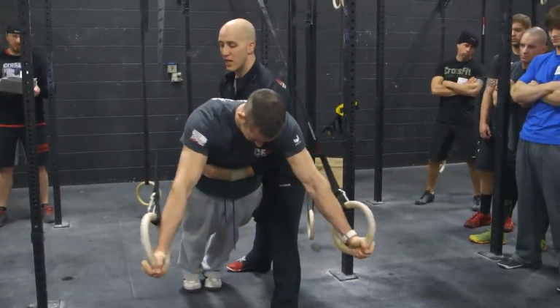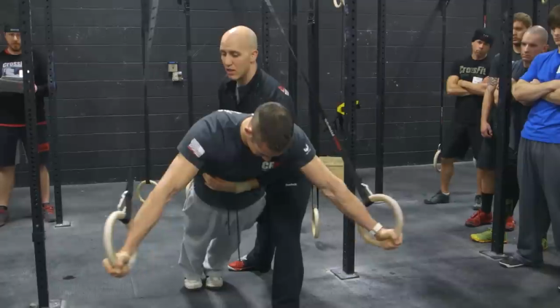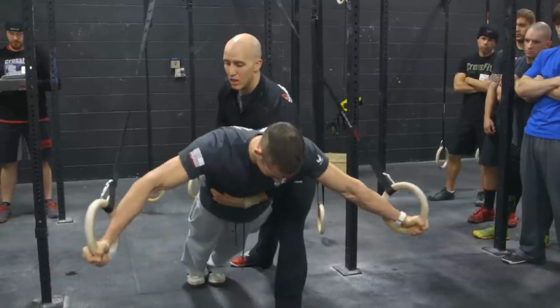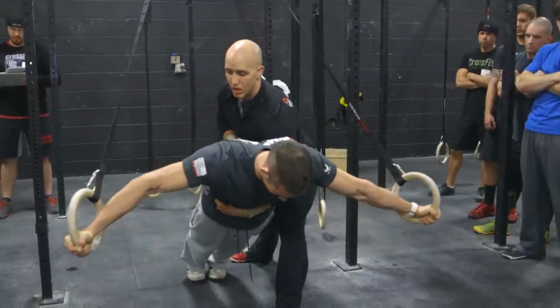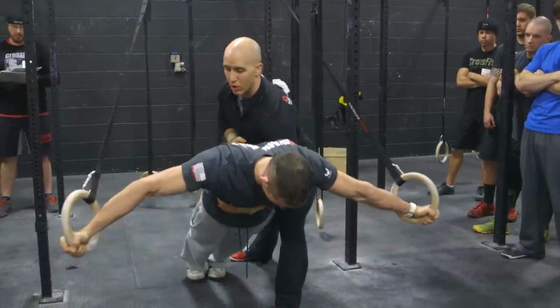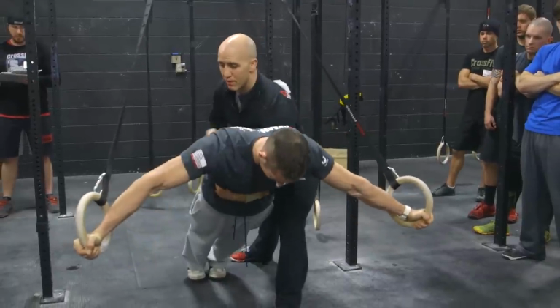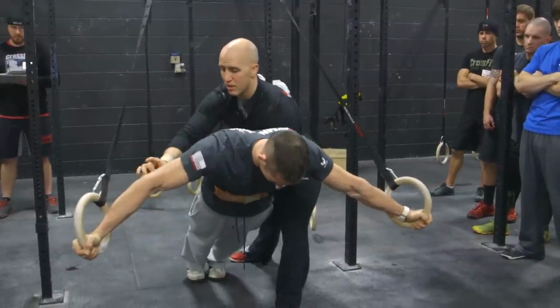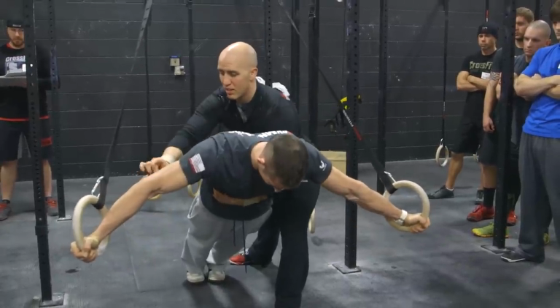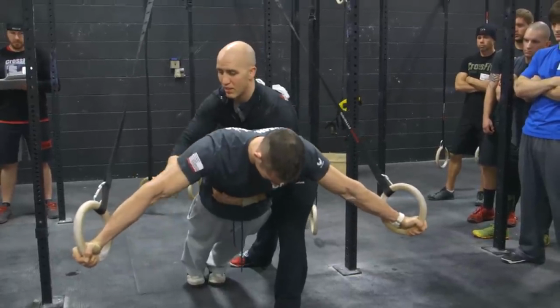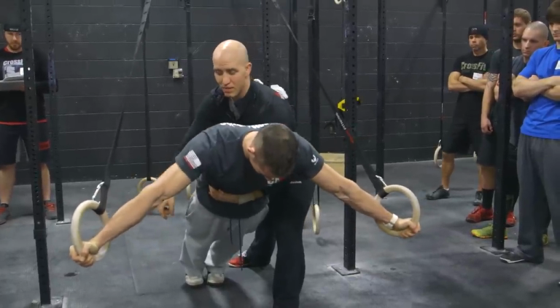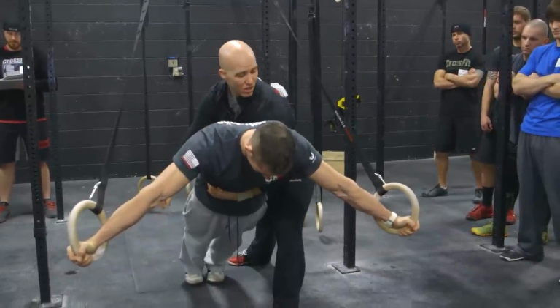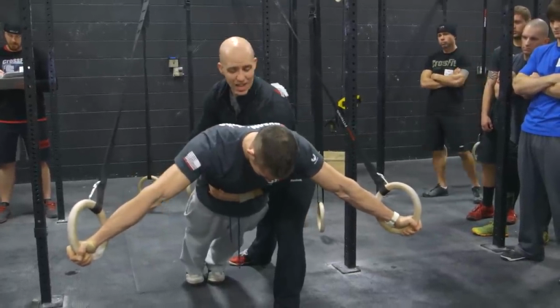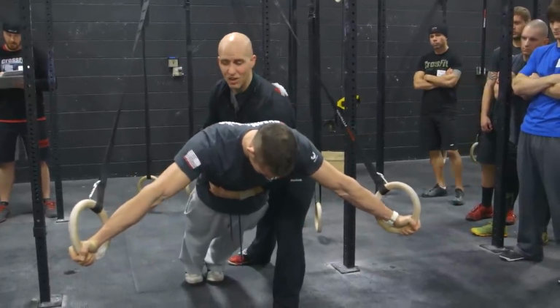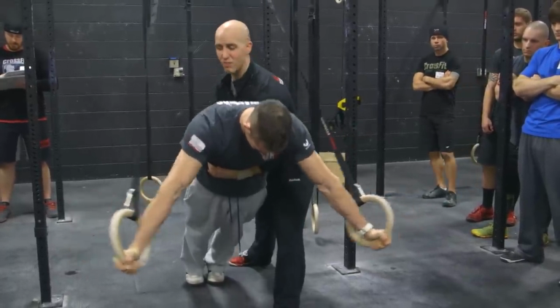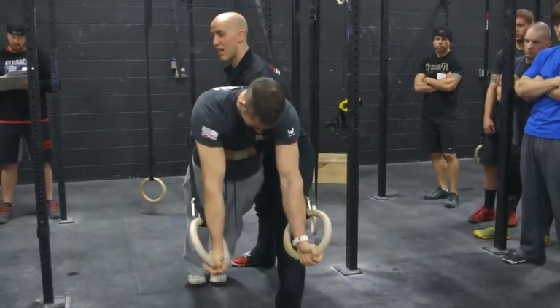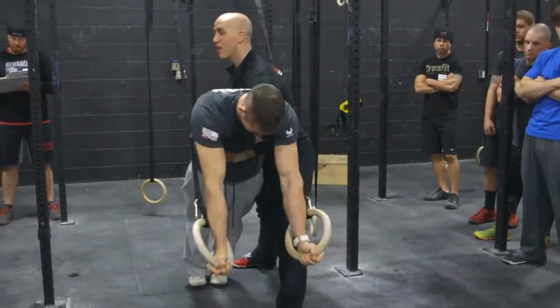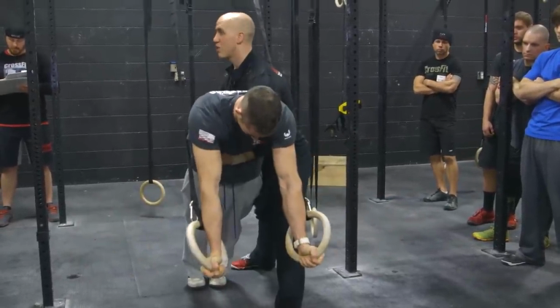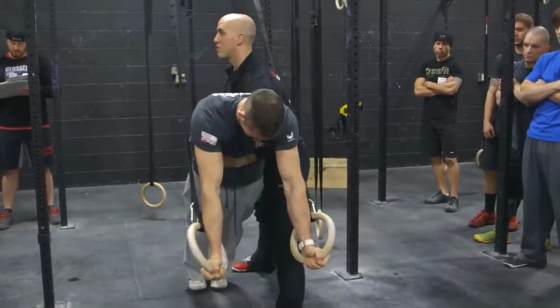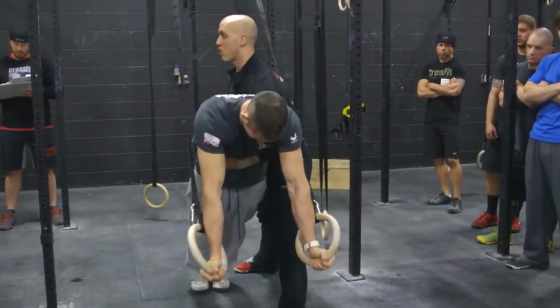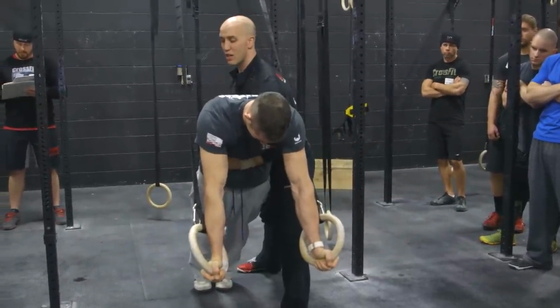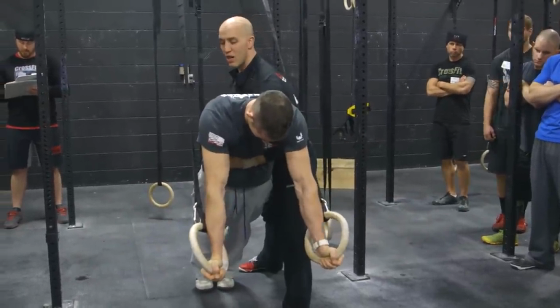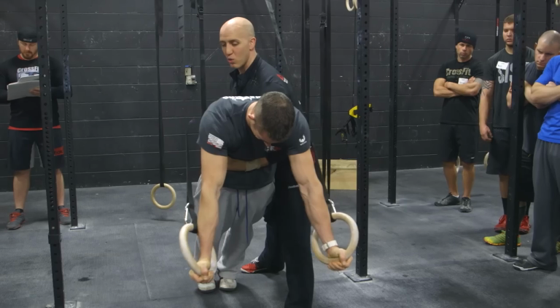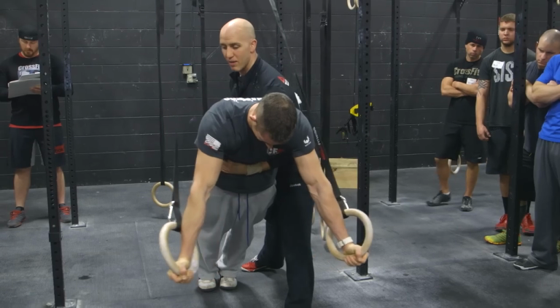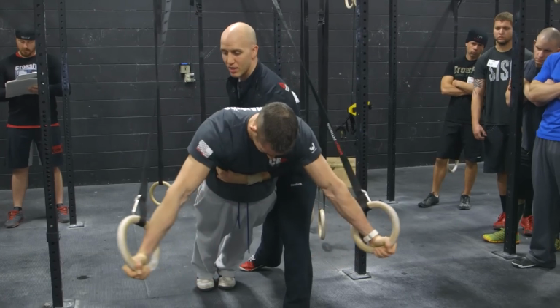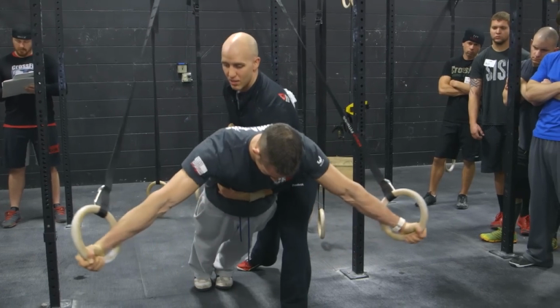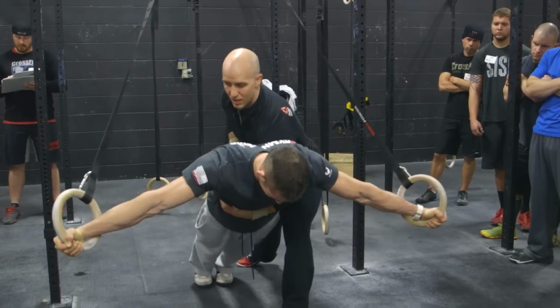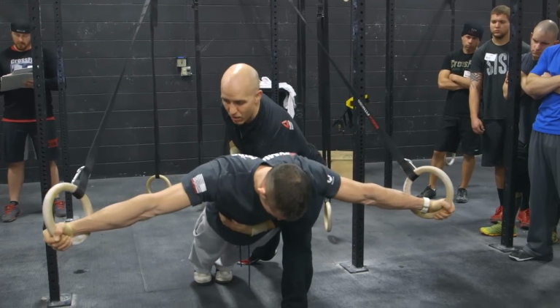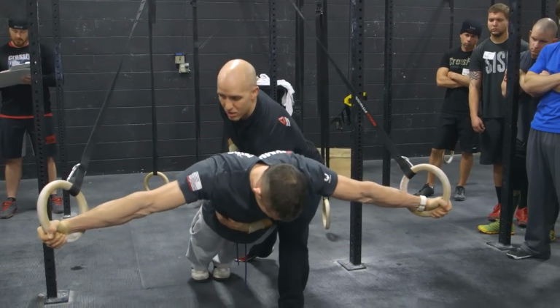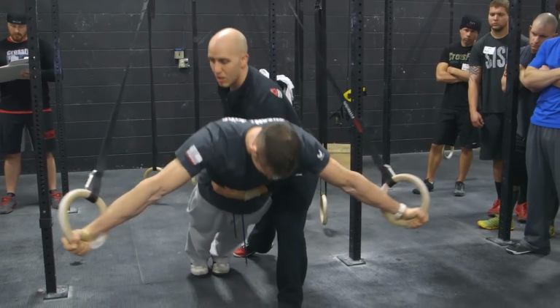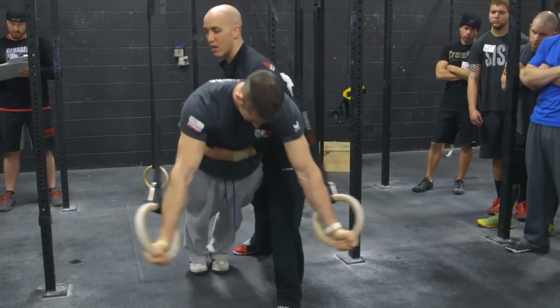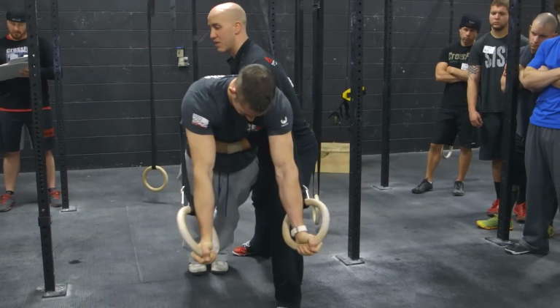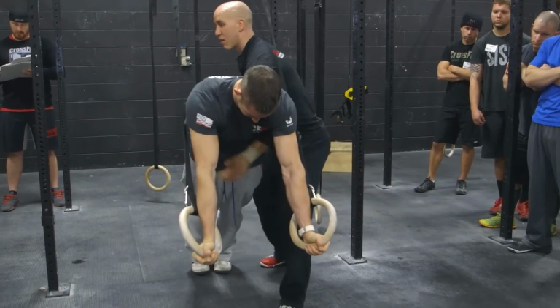Let's go down. Pause. I'm going to pull him in. Flick him. Good. Now let's get out of there. Let's redo that position. Arms straight. Push away. Down. Pause. Pull out. Take a break.